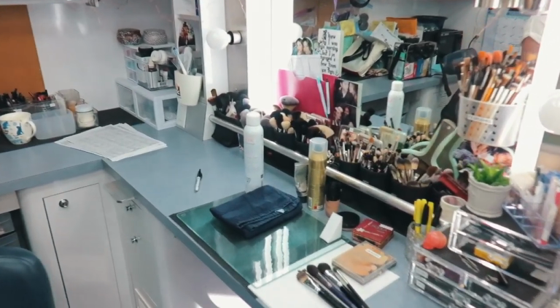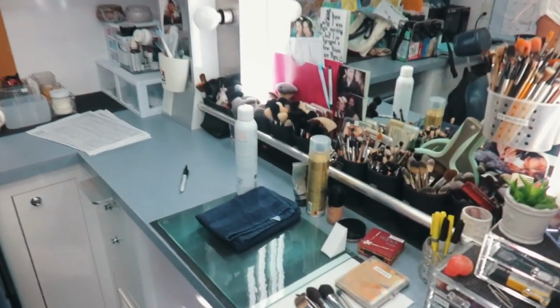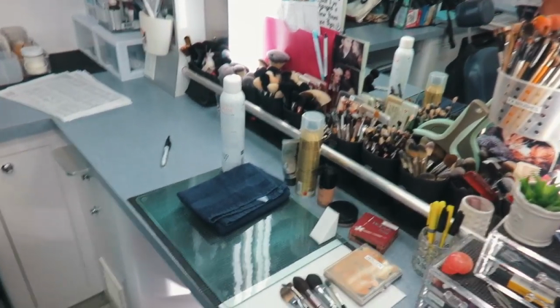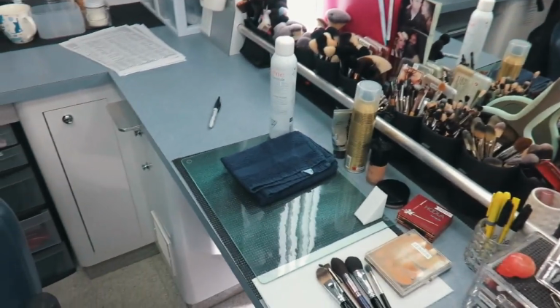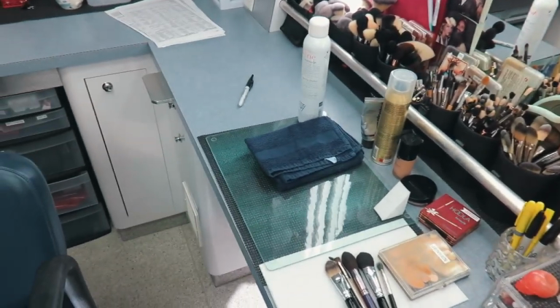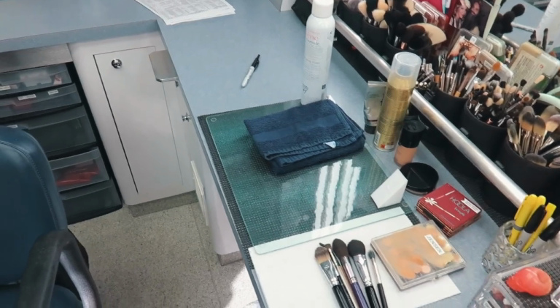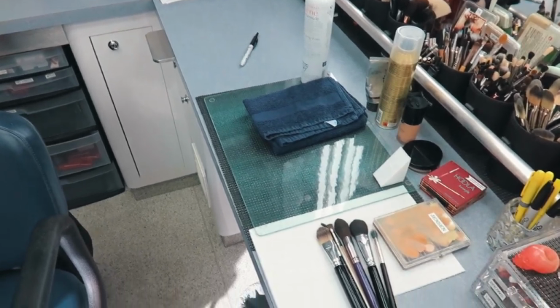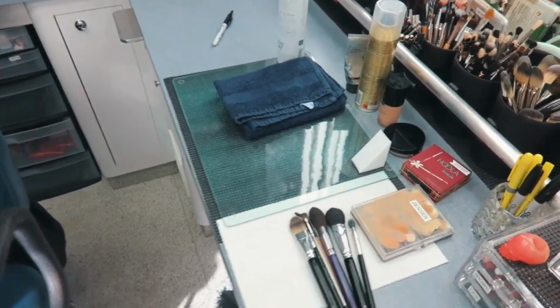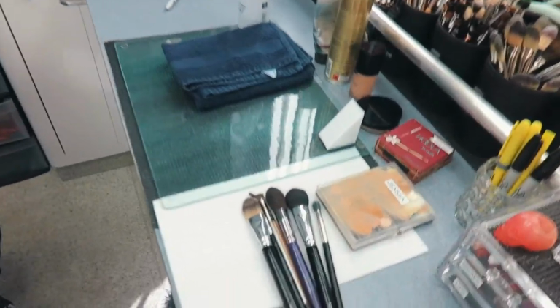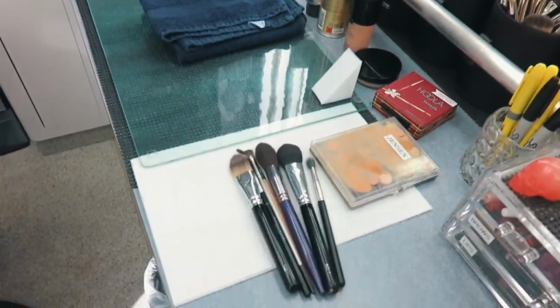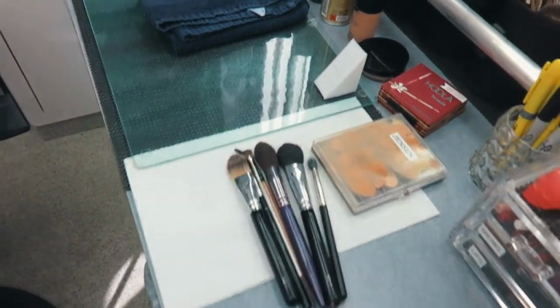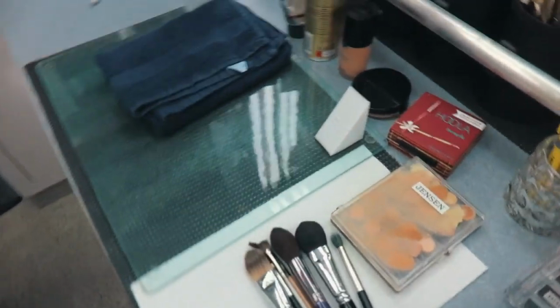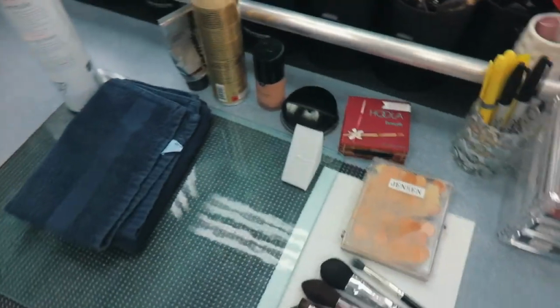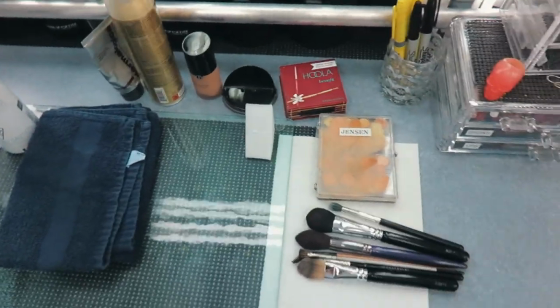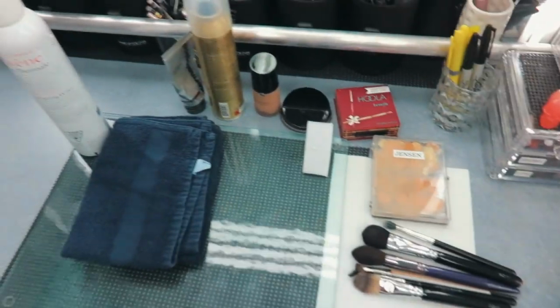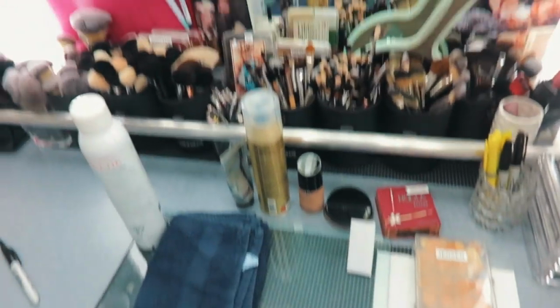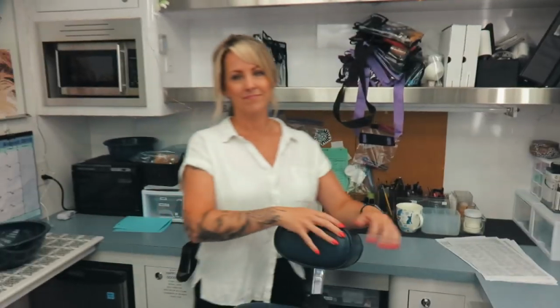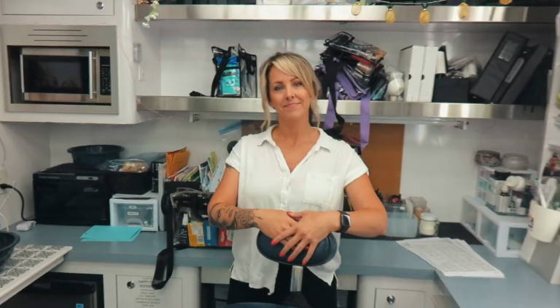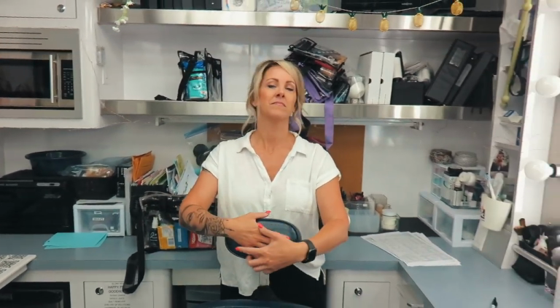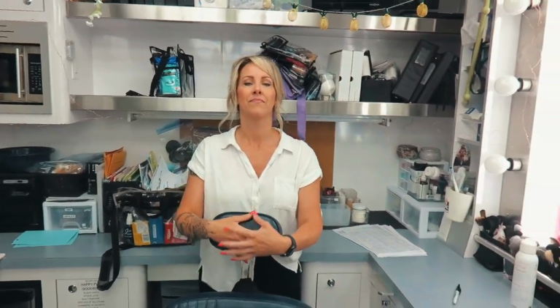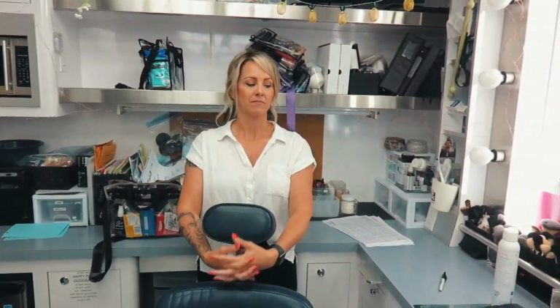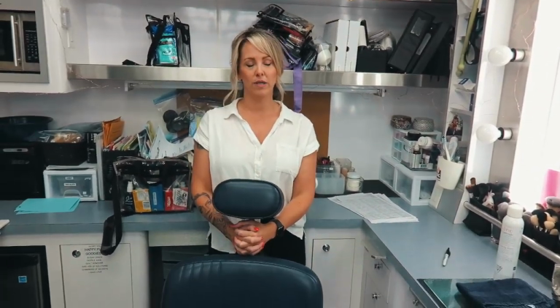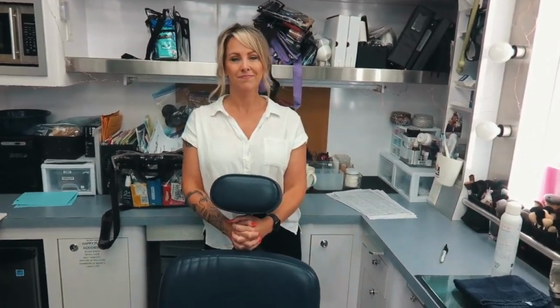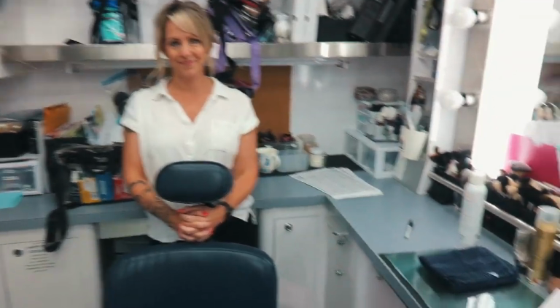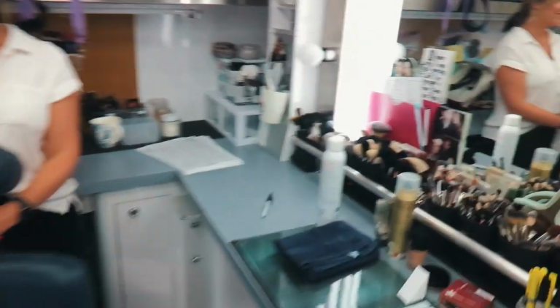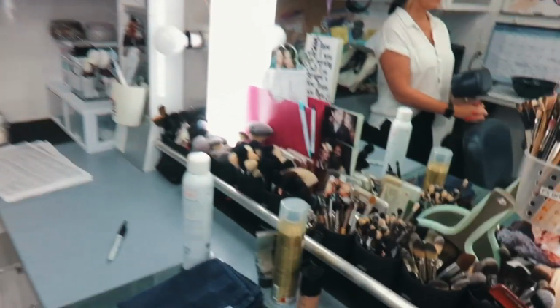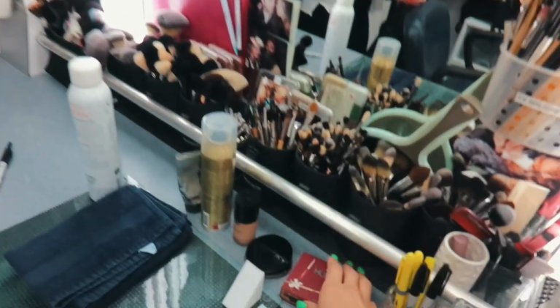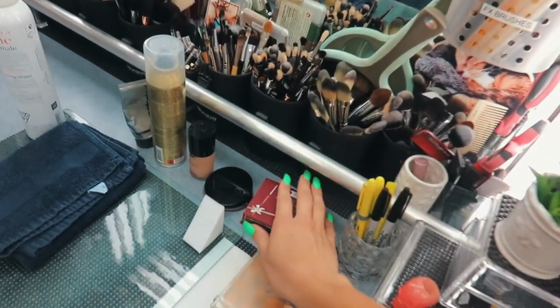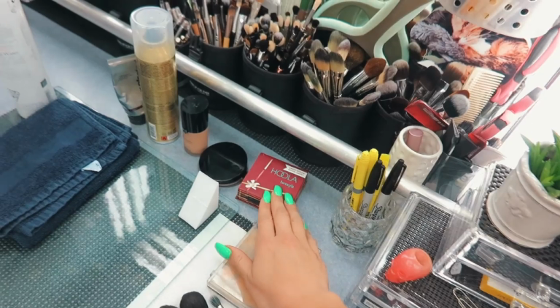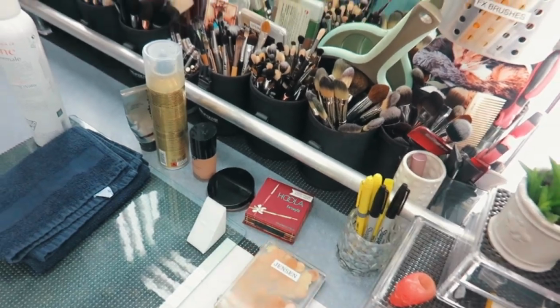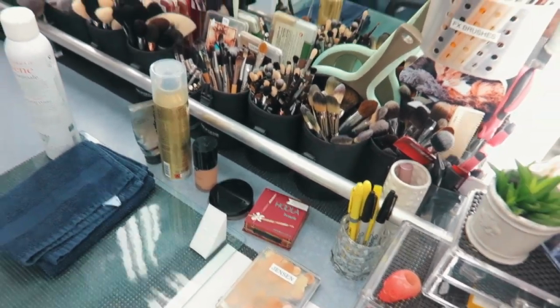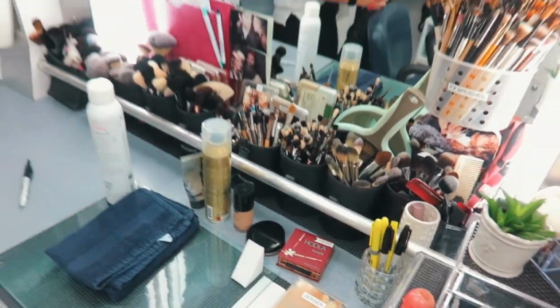She was just in the middle of processing Jensen. So these are his brushes, his products. What's your favorite product on Jensen? The hula — the bronzer? Yep, this one here. It's really great on the boys.